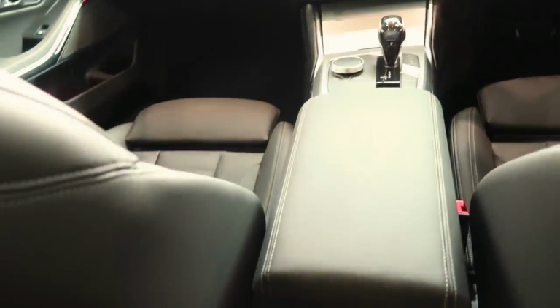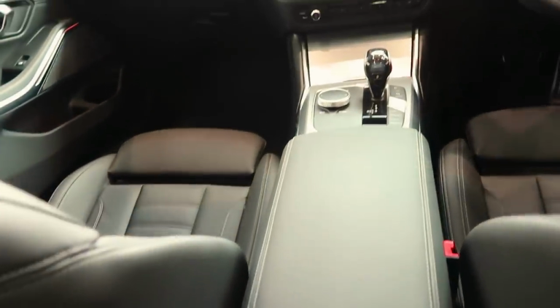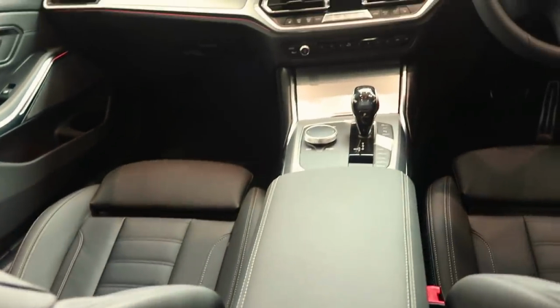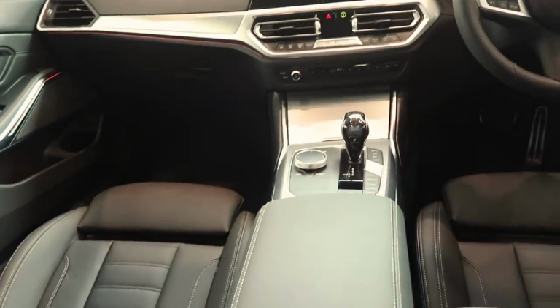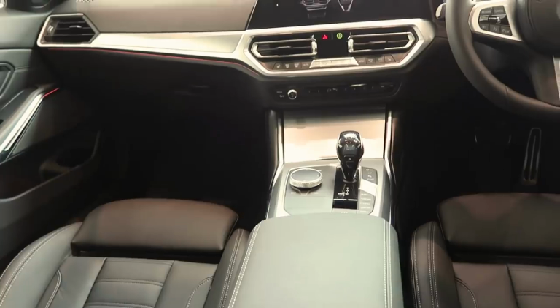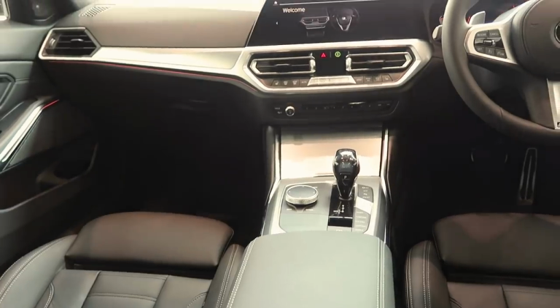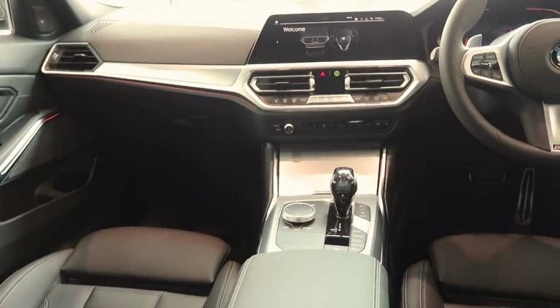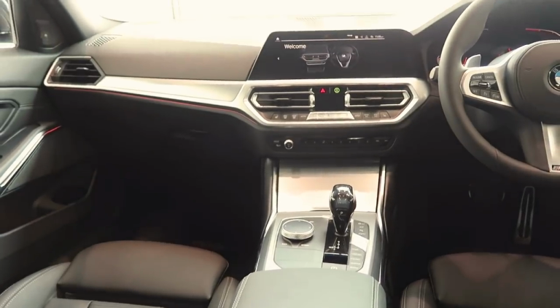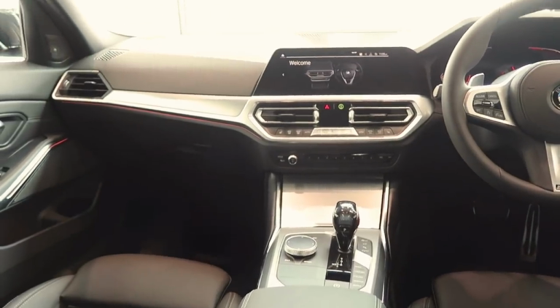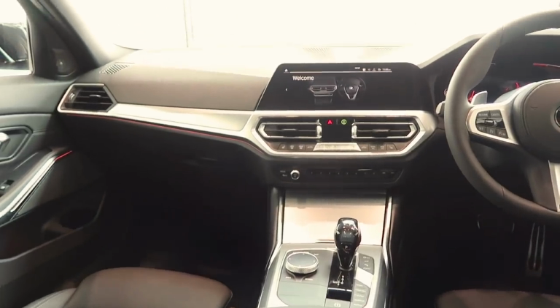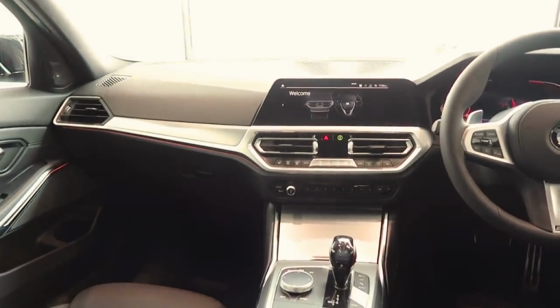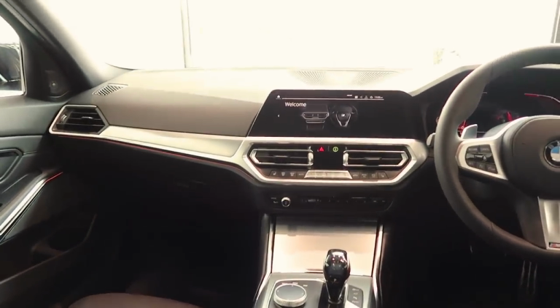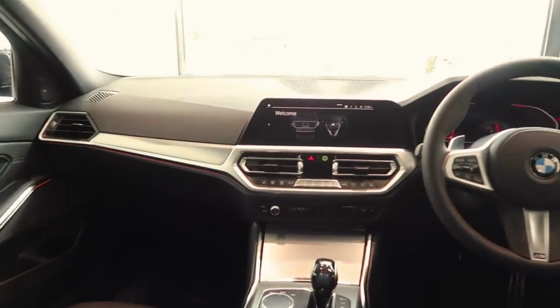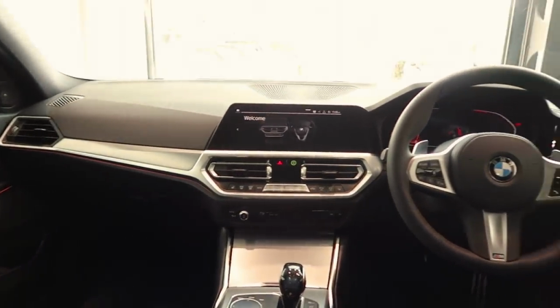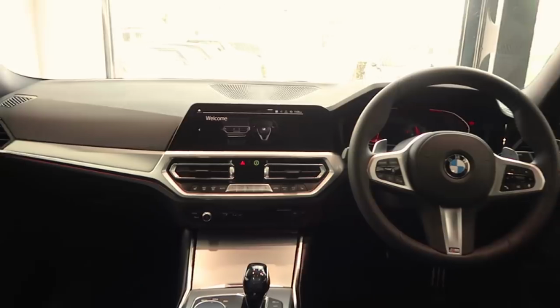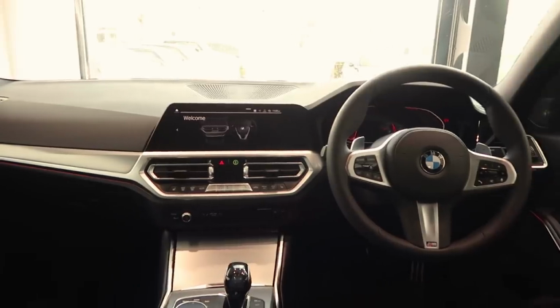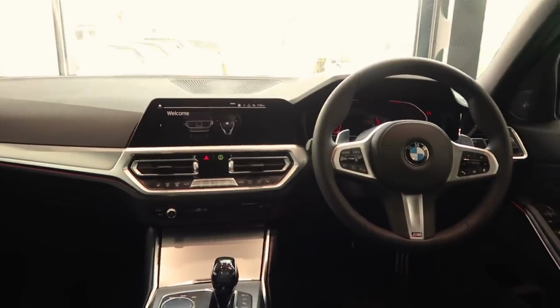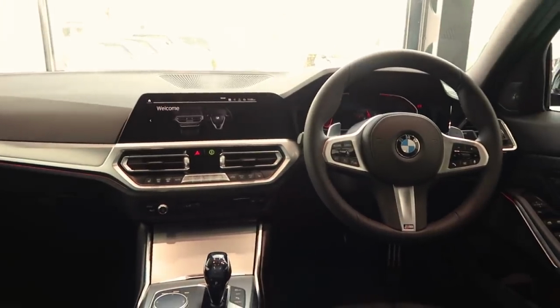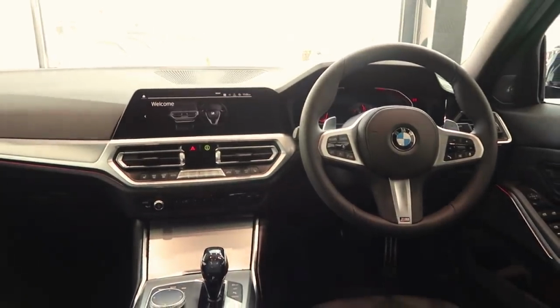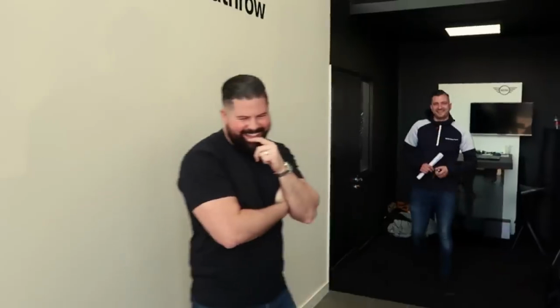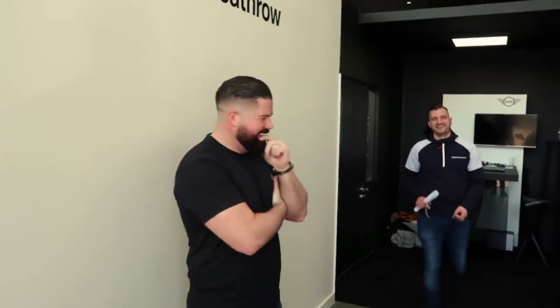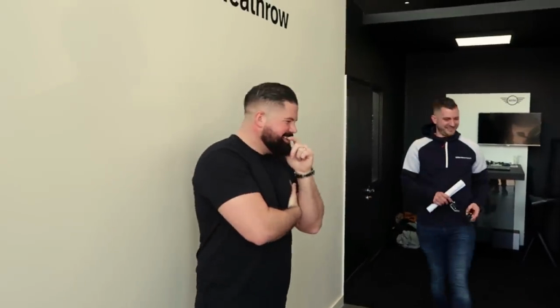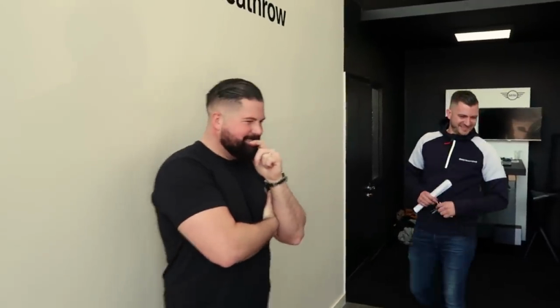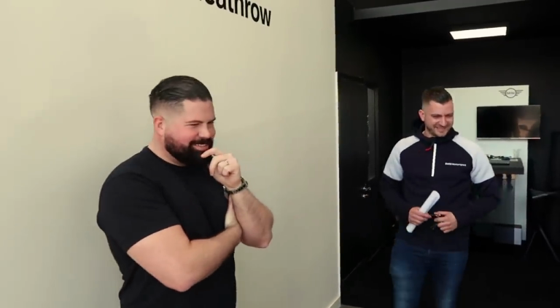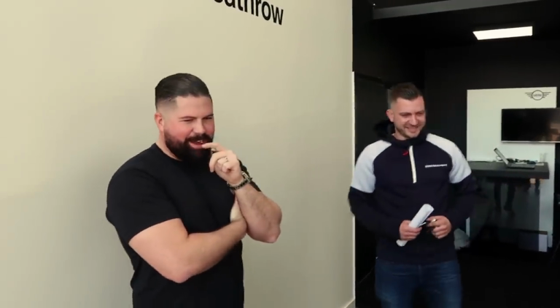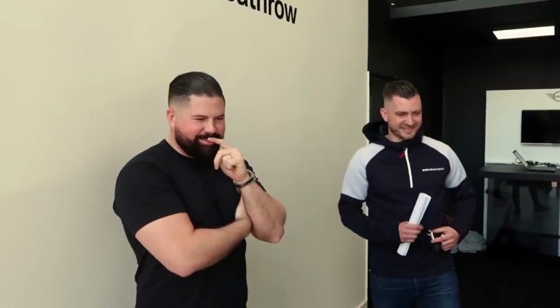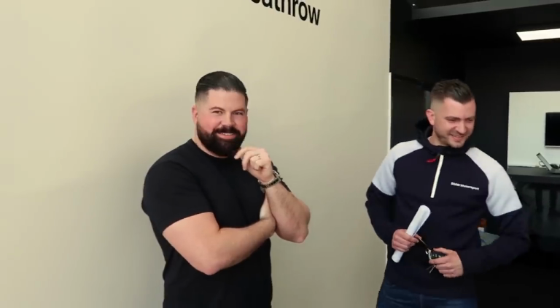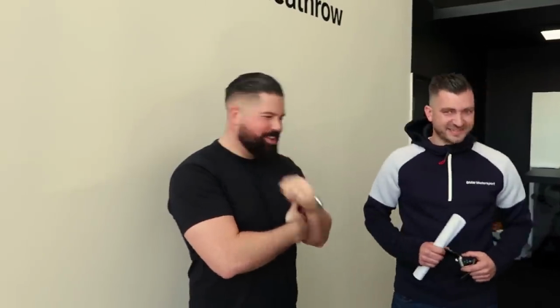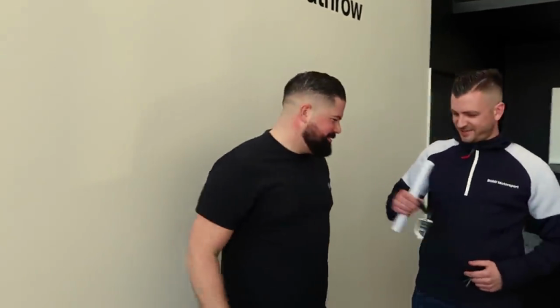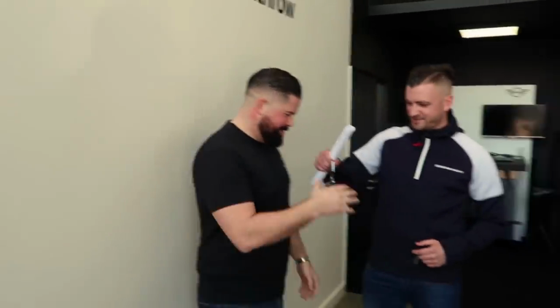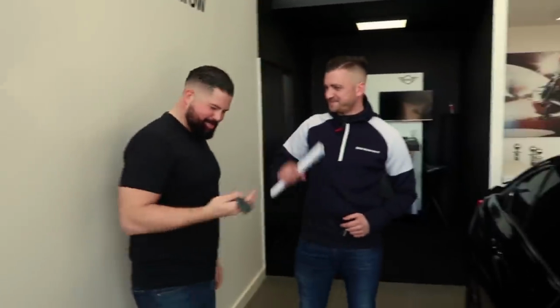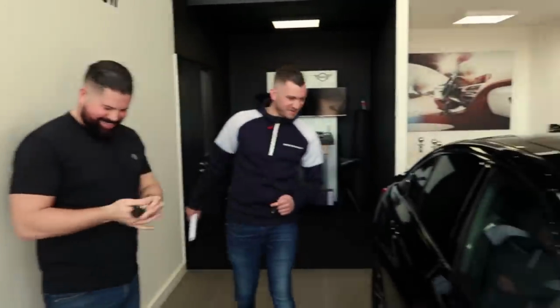Why don't we all jump in? Shall we do that — three of us? David, you can sit in the back in the middle like our love child. Let's get first impressions. Let's do it. Awesome. Thank you very much.